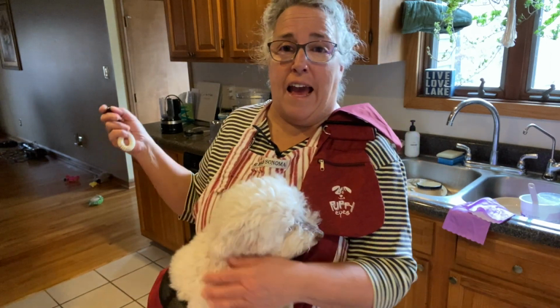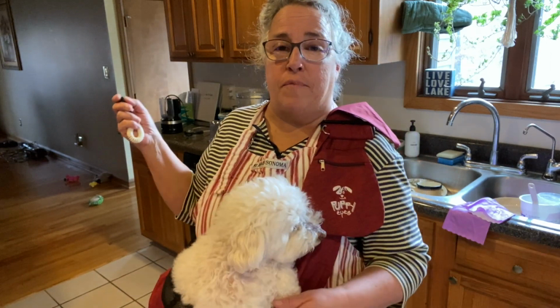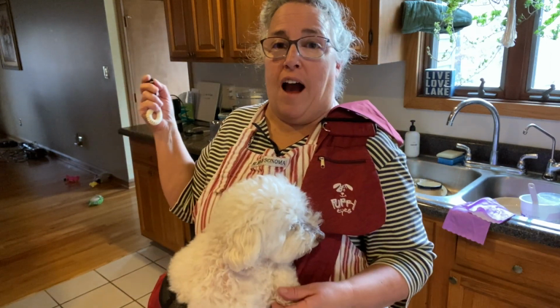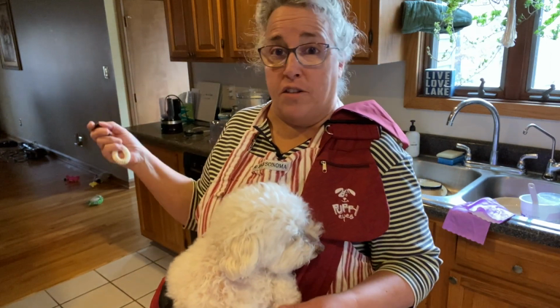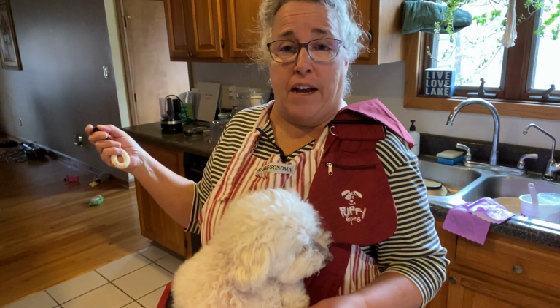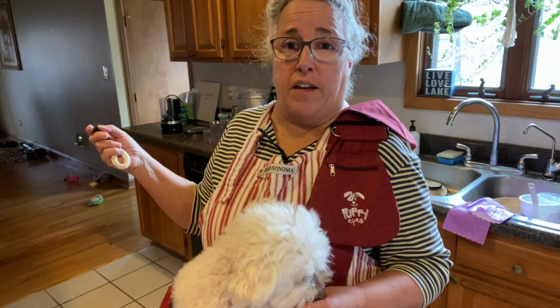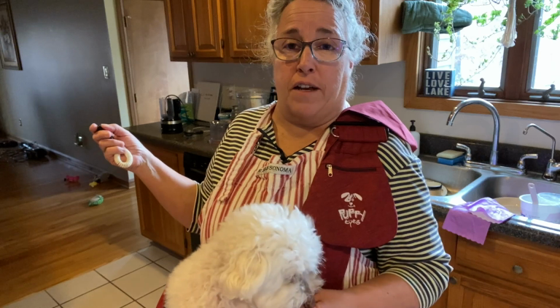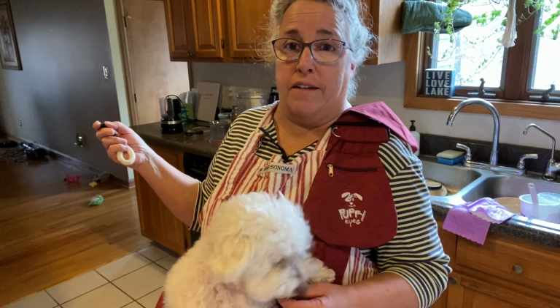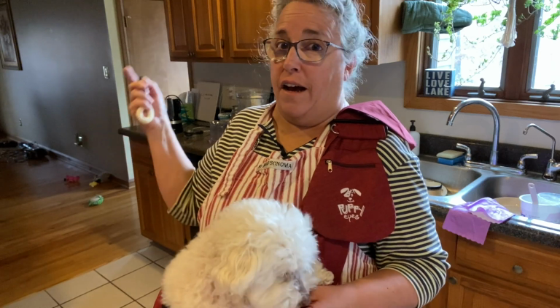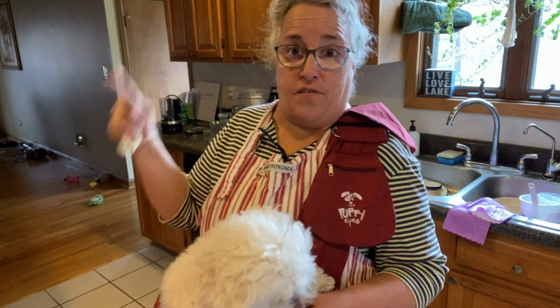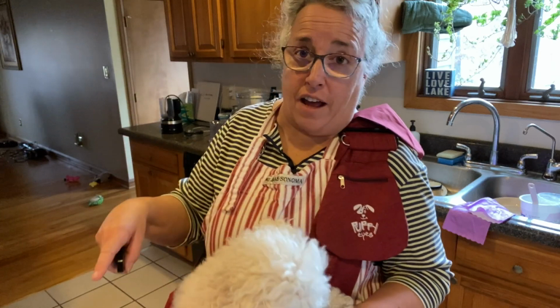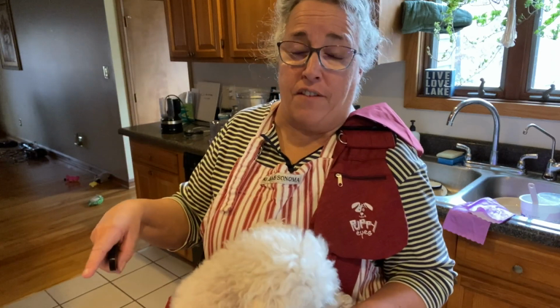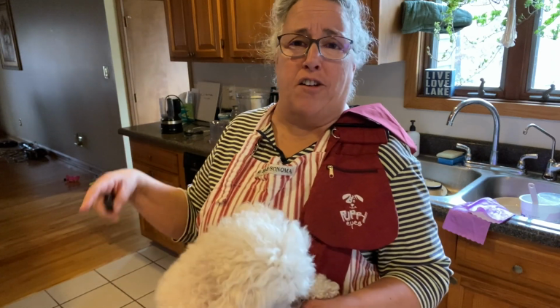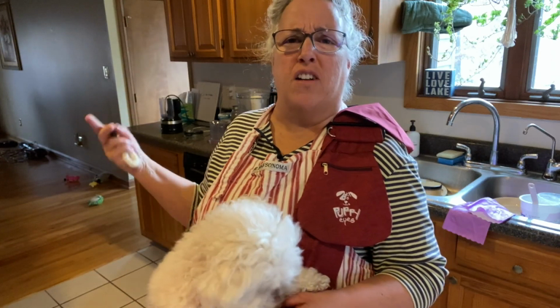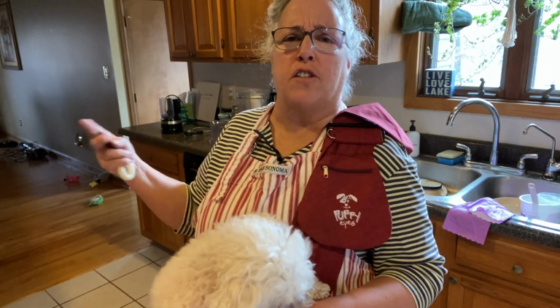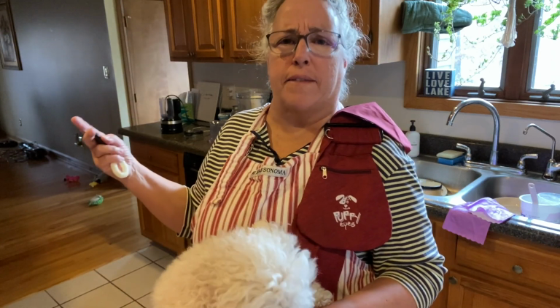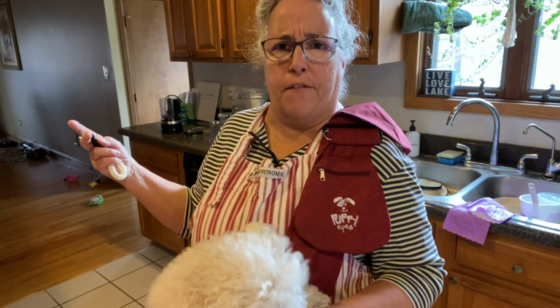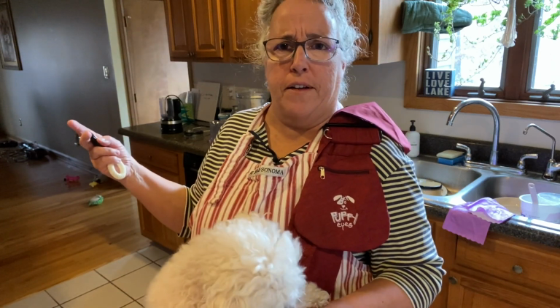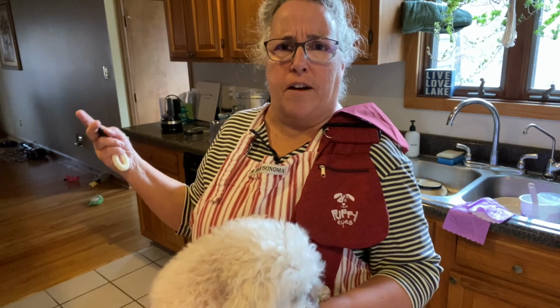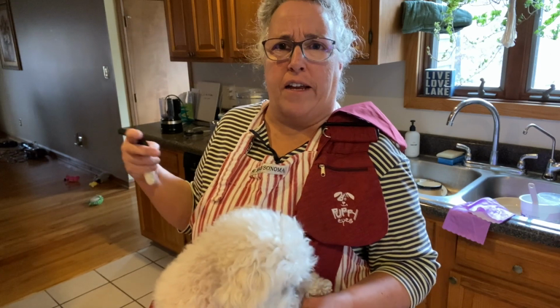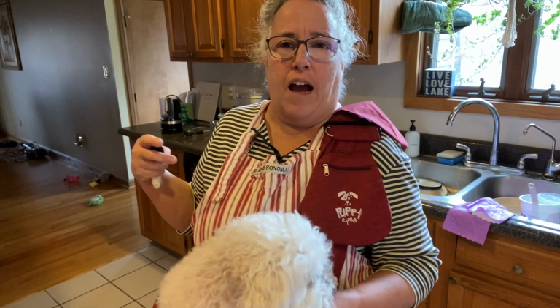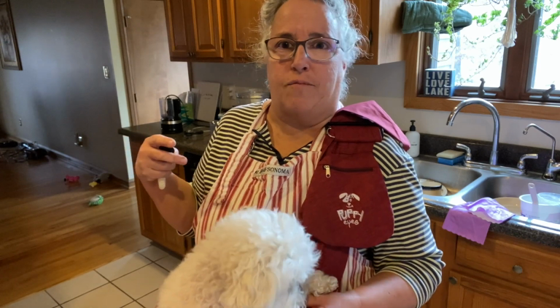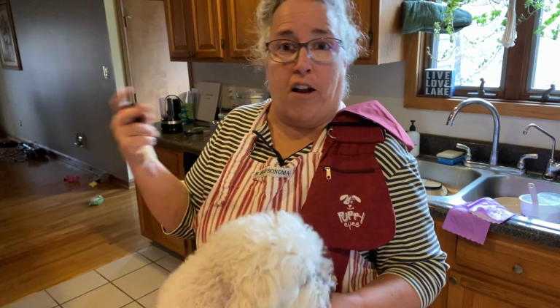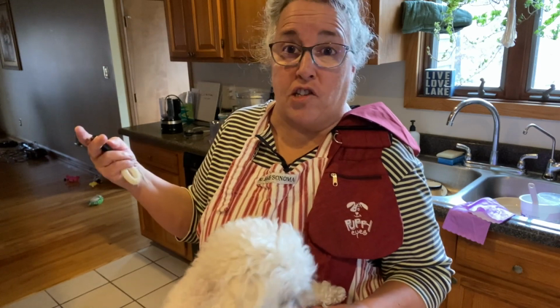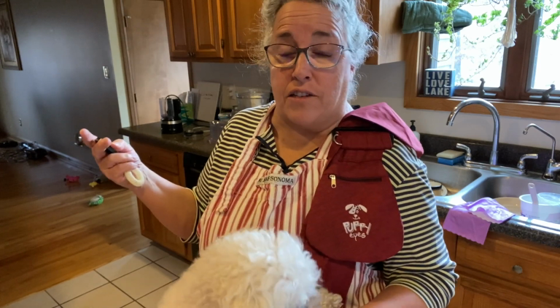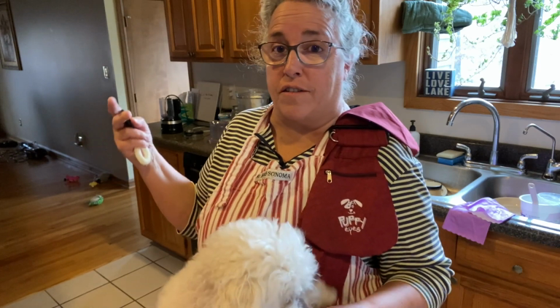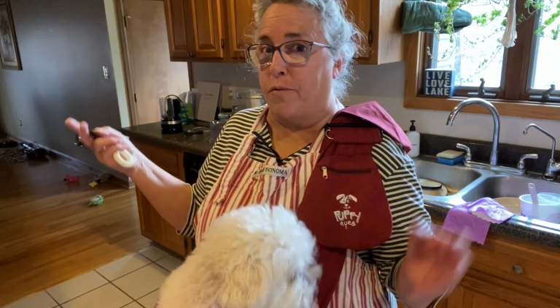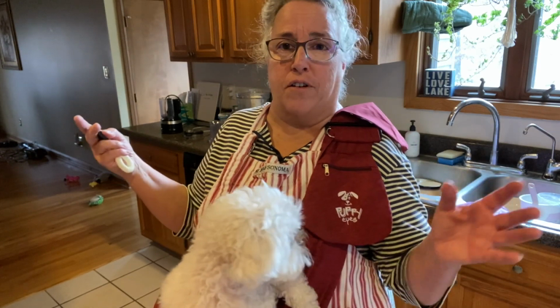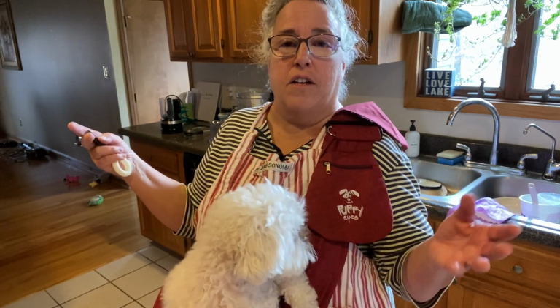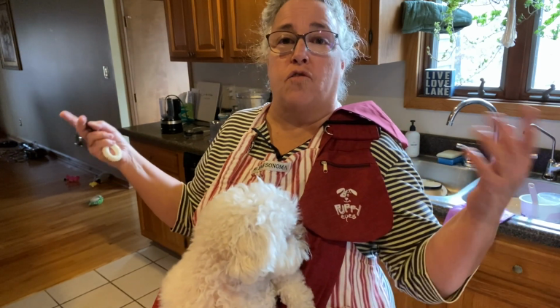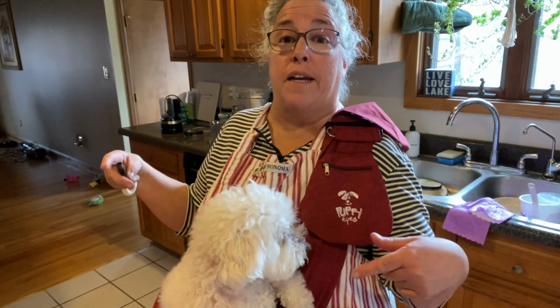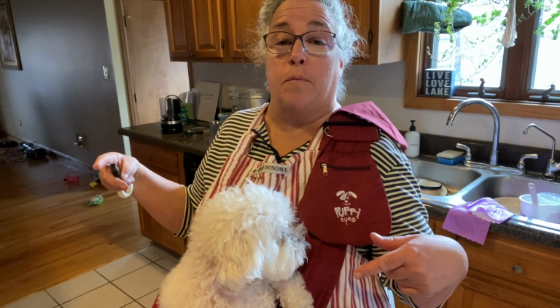I'm going to do an egg video again. I've done a lot of egg videos, but I'm going to talk to you about stuff I just want to get off my chest. So join in with me.